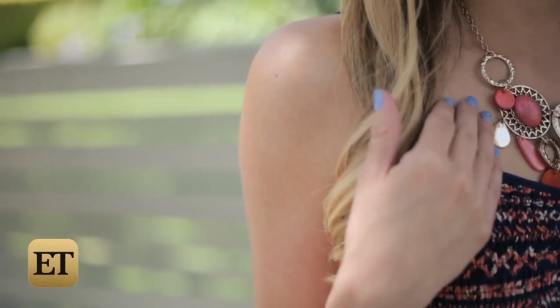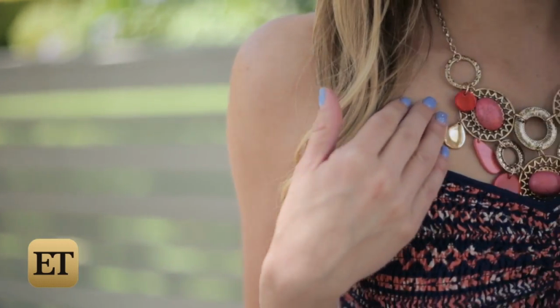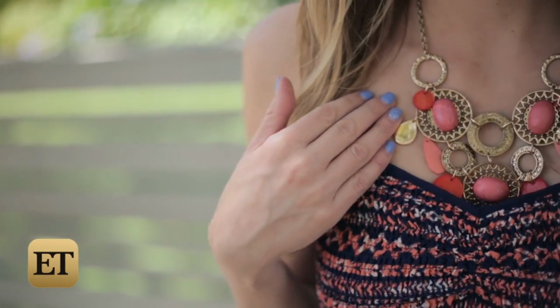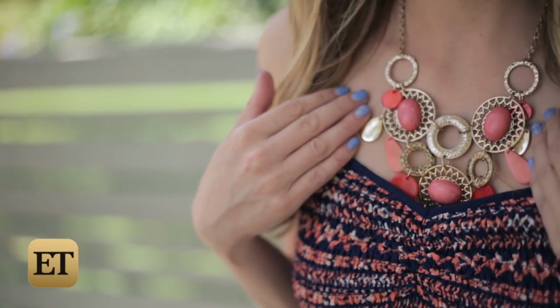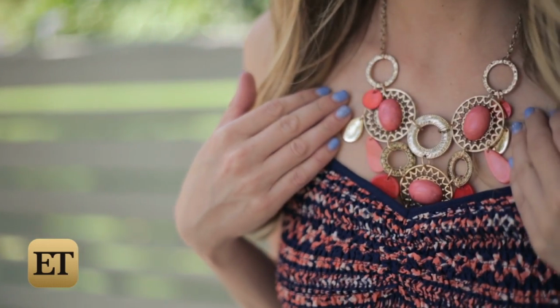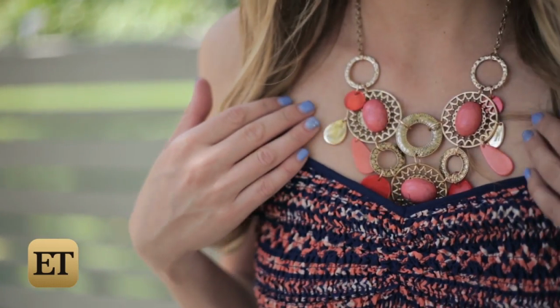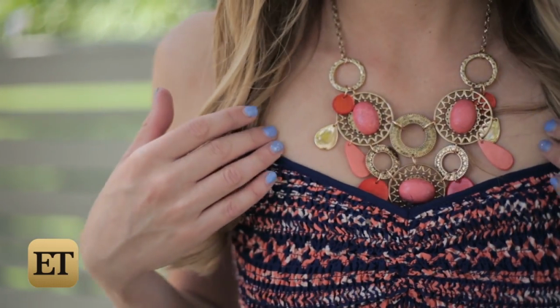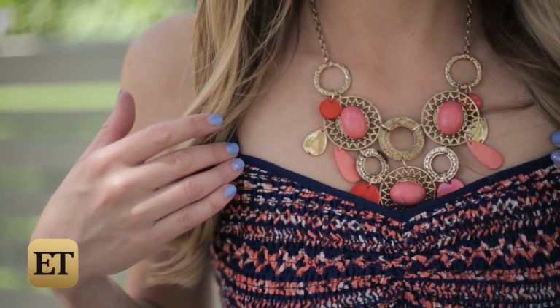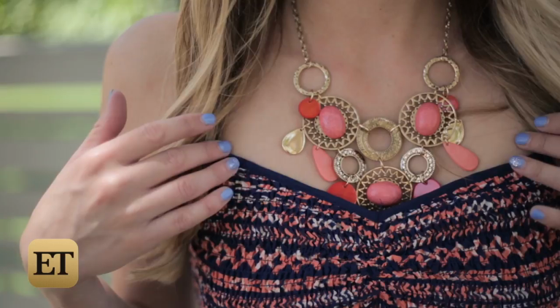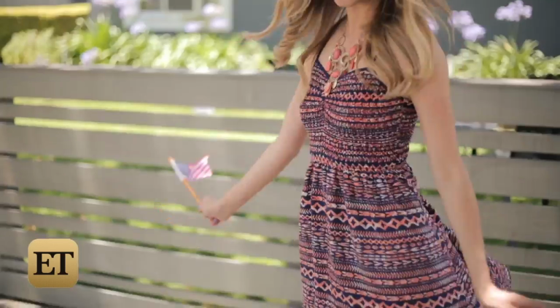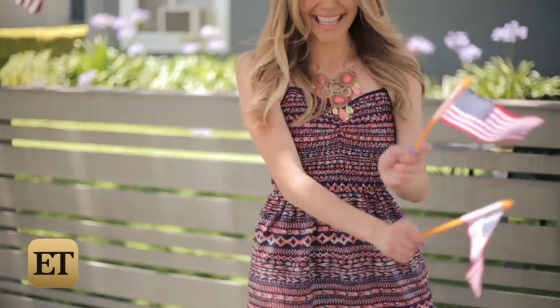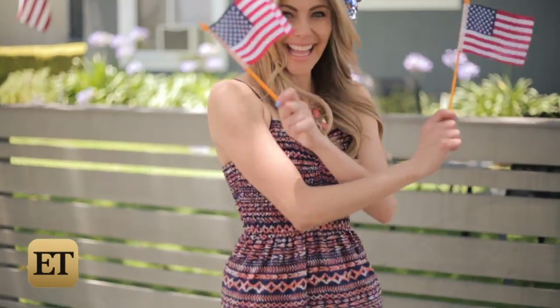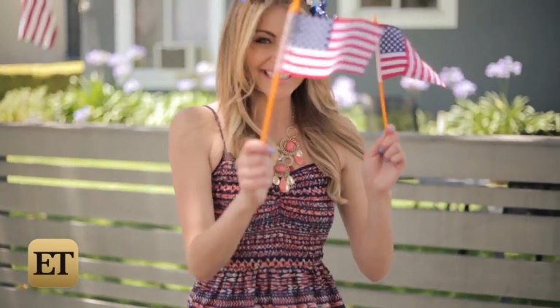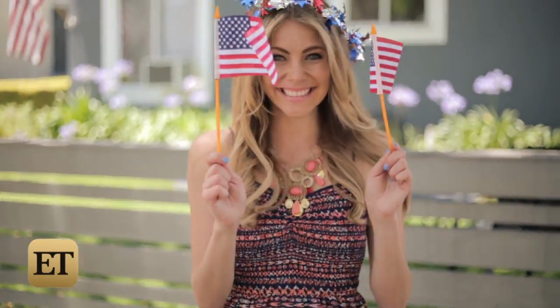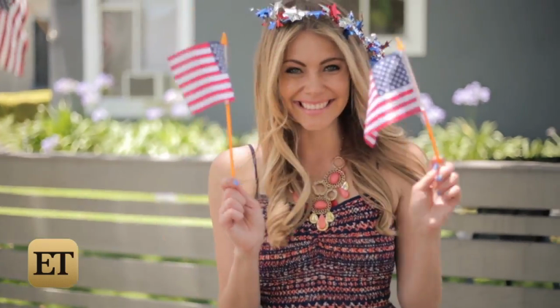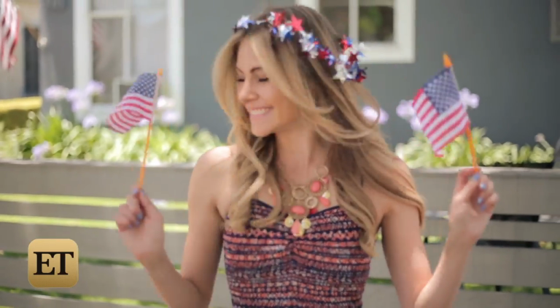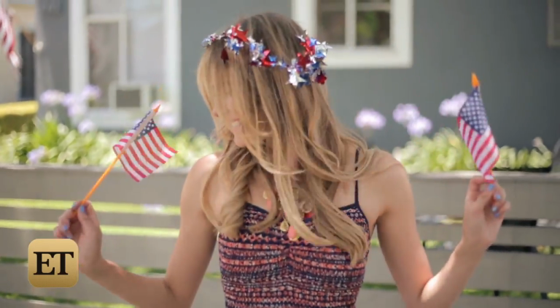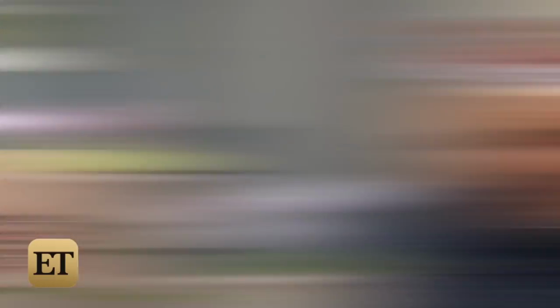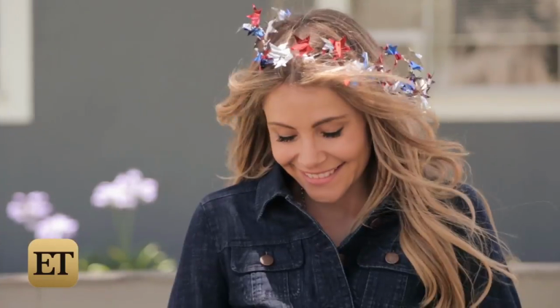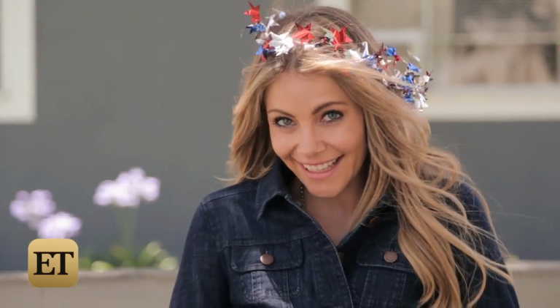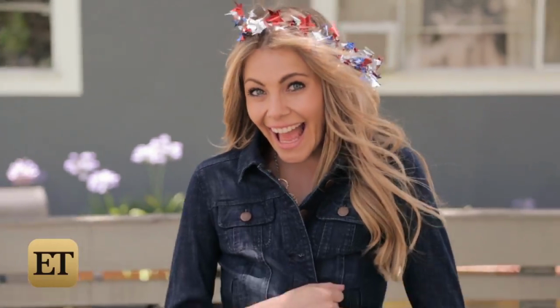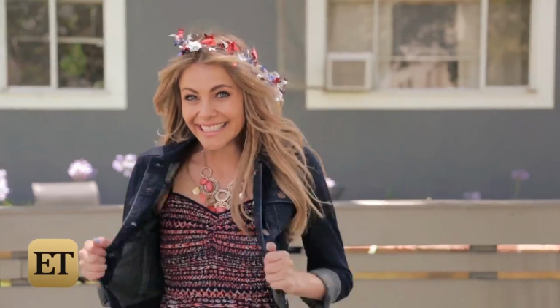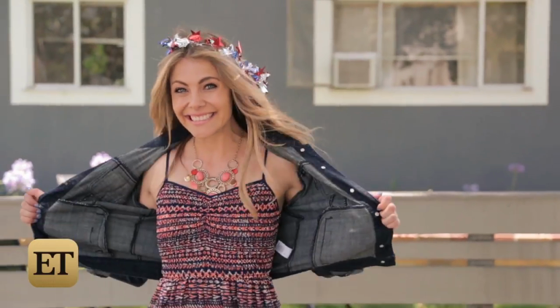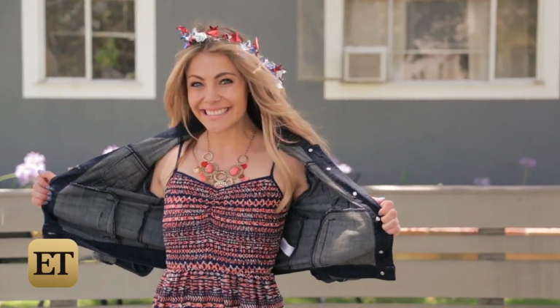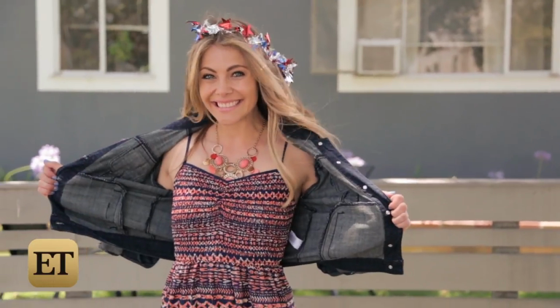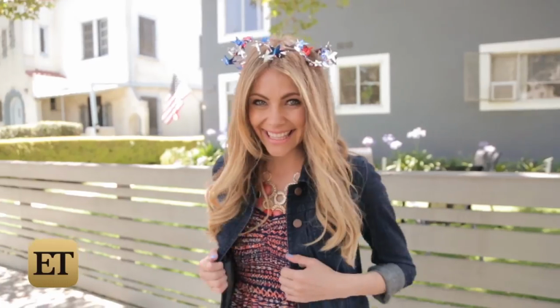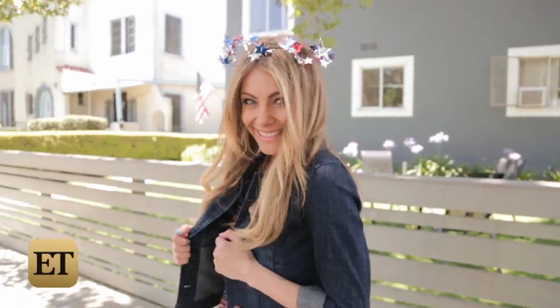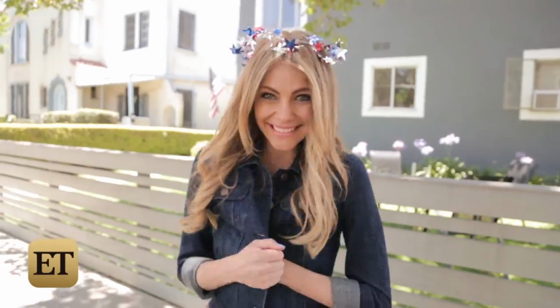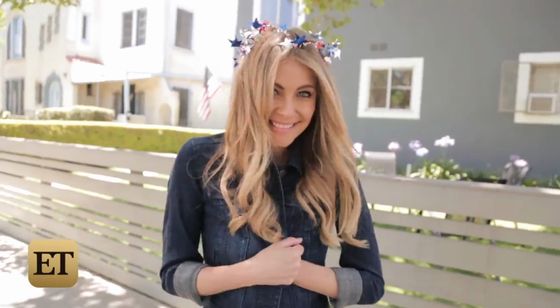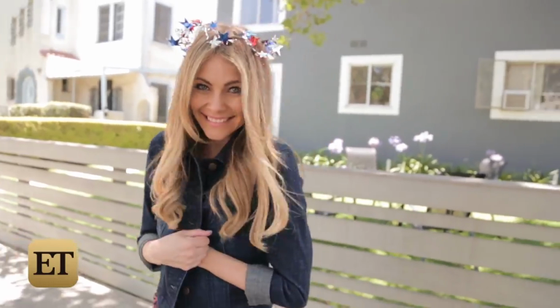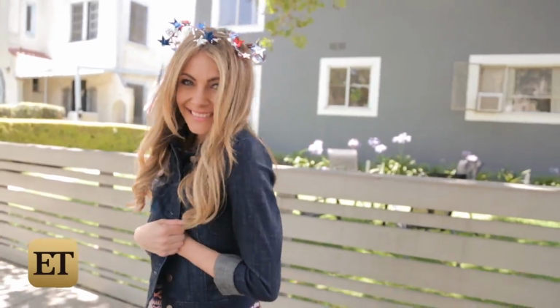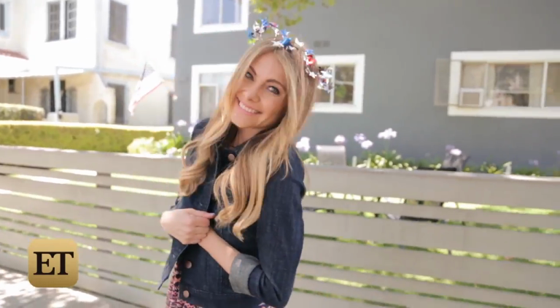I paired the look with this golden coral chunky statement necklace to take the look from simple to sweet and cheap. And if it gets cold while watching the fireworks, just throw on this classic dark denim jacket.